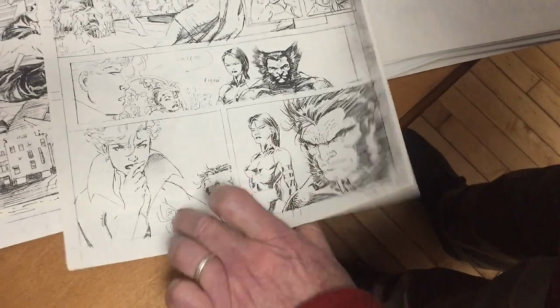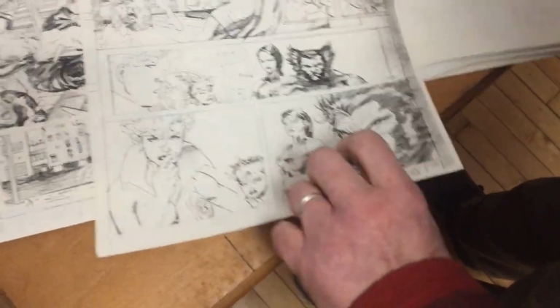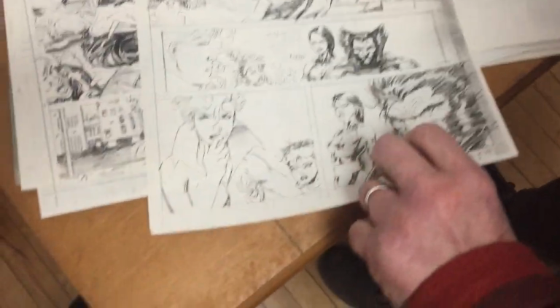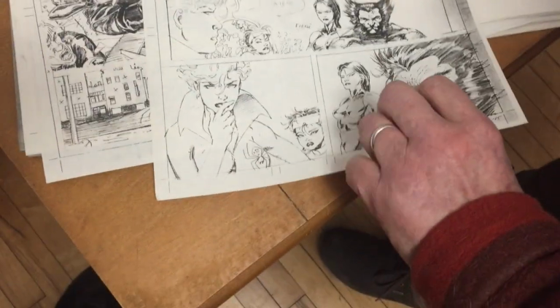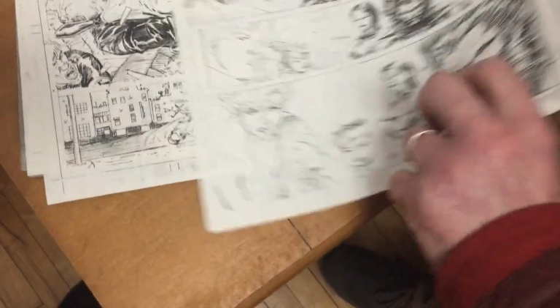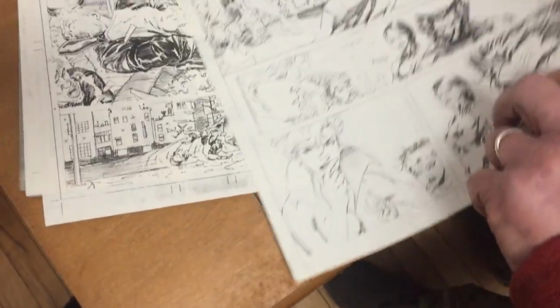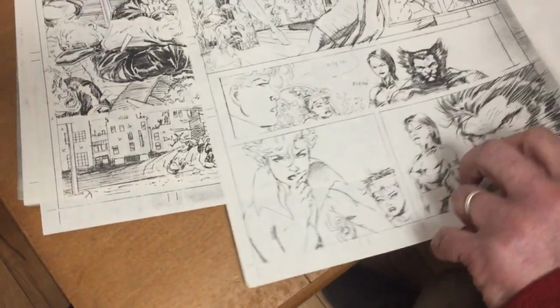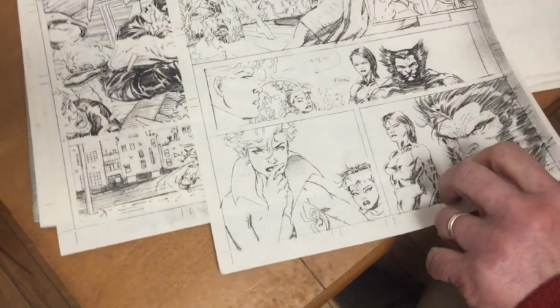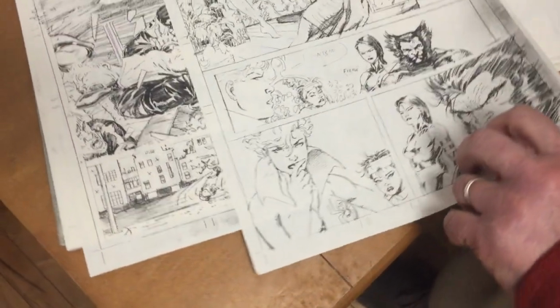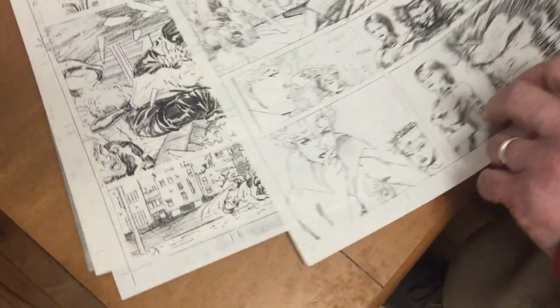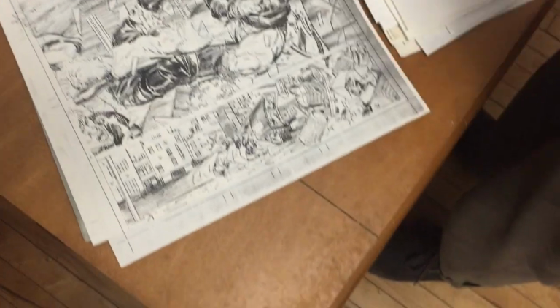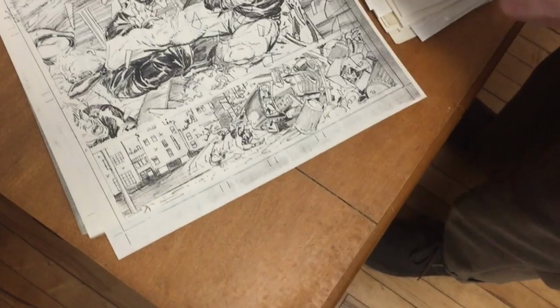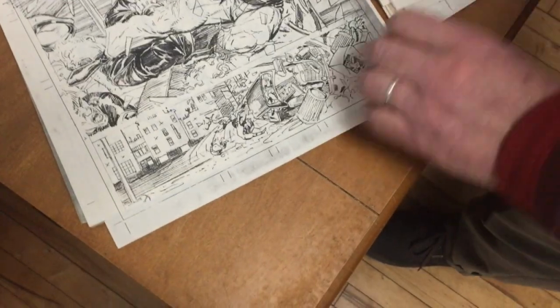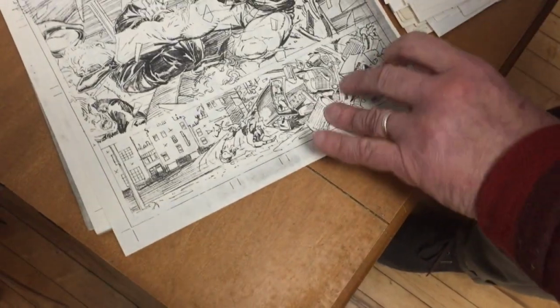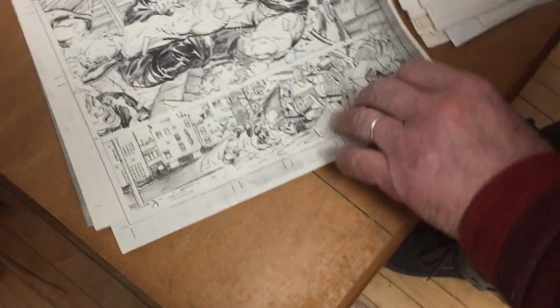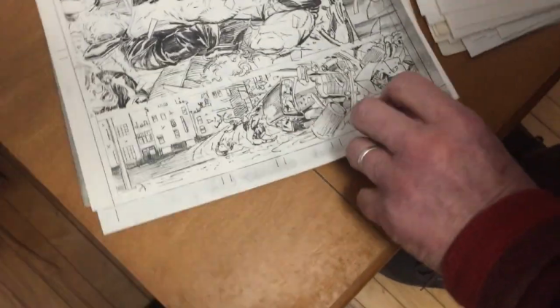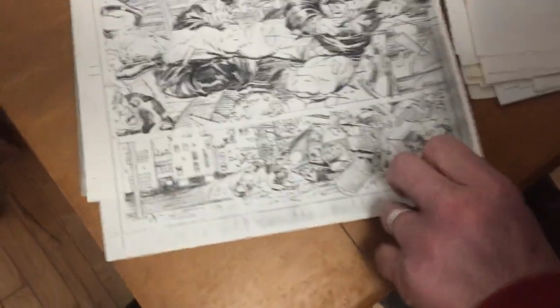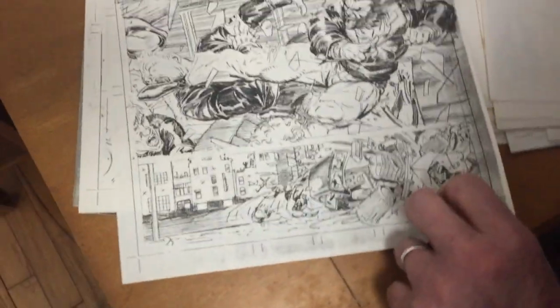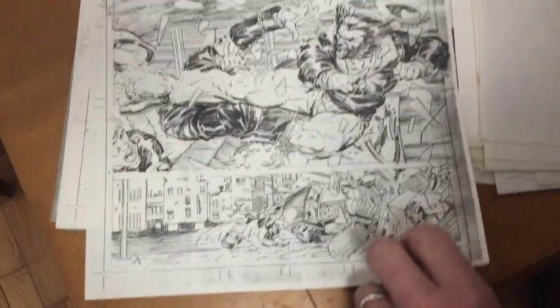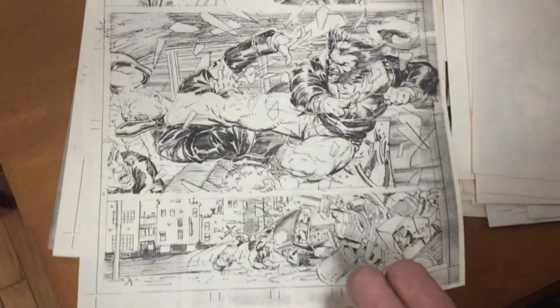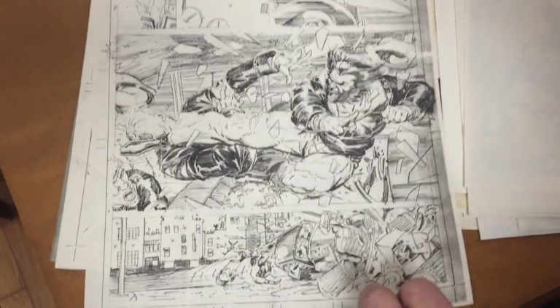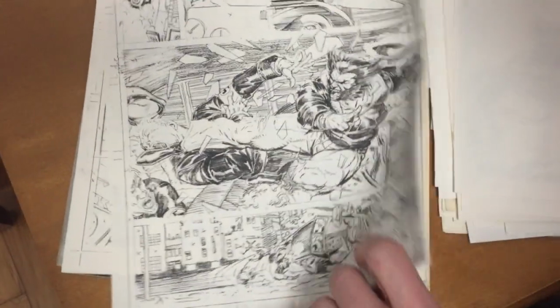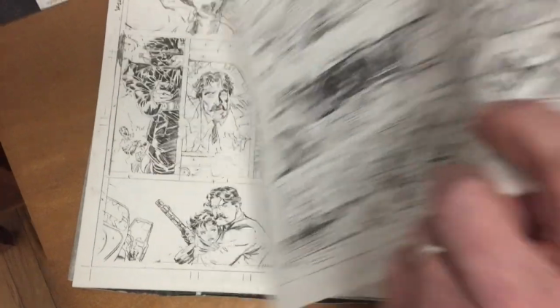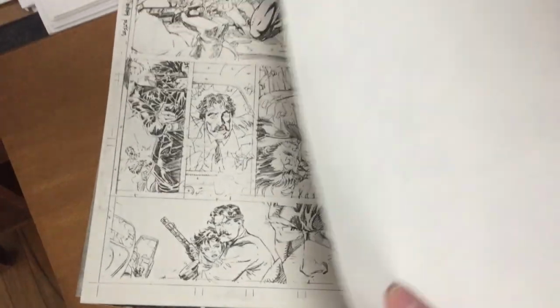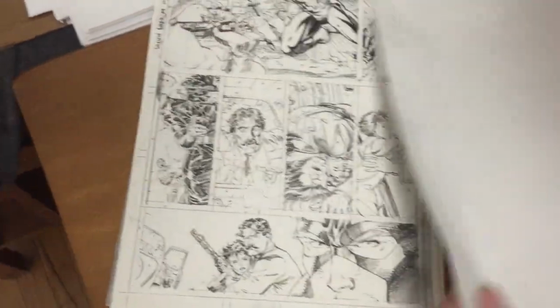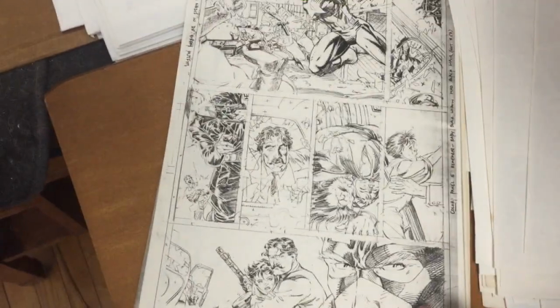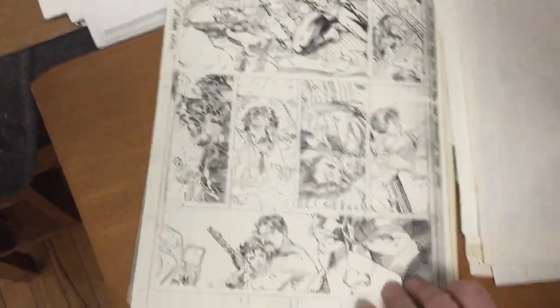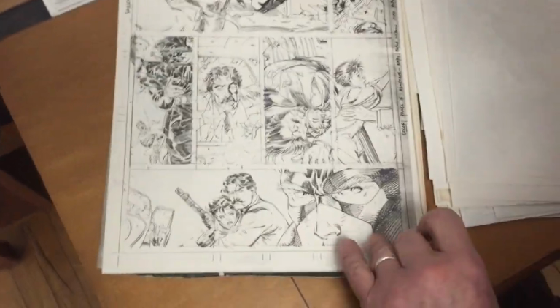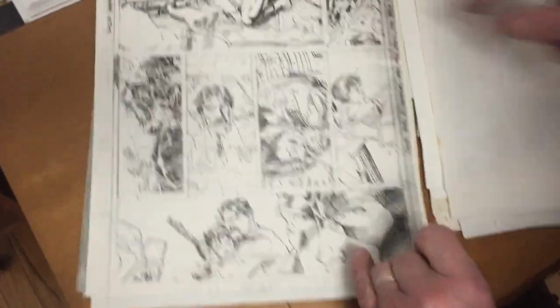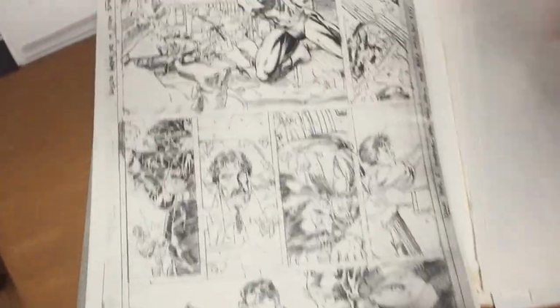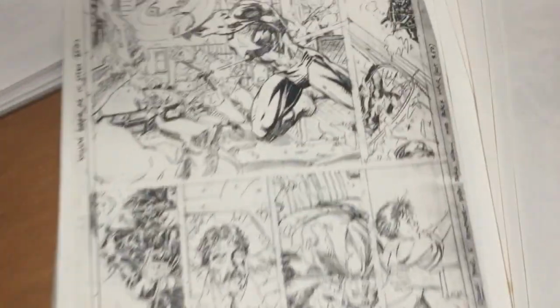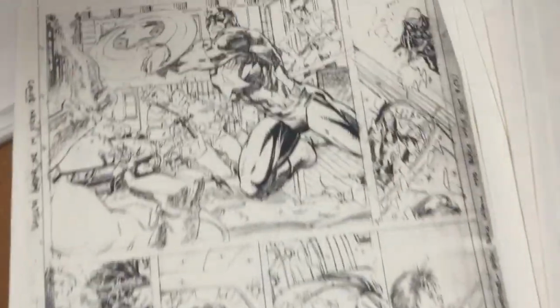Black Widow — yeah, this is issue 160. The one with Captain America, Wolverine, and the Black Widow on the cover. And I guess we're back in time or something. Great Captain America.